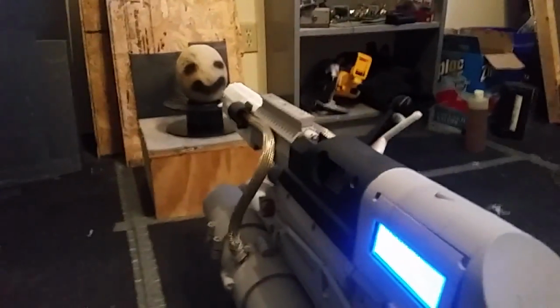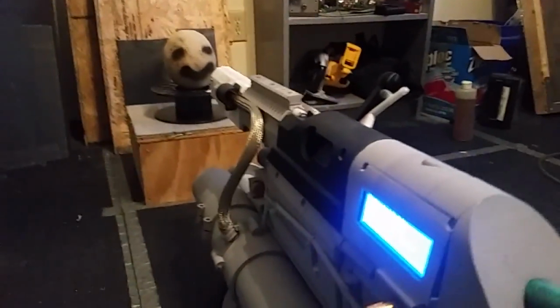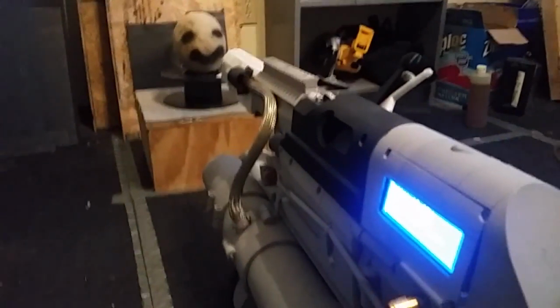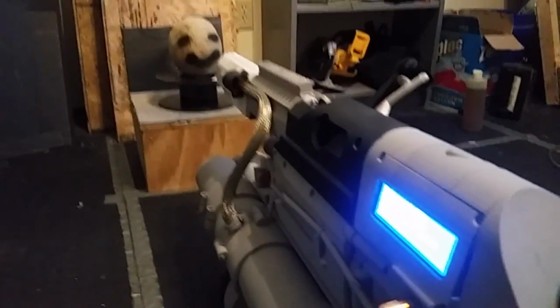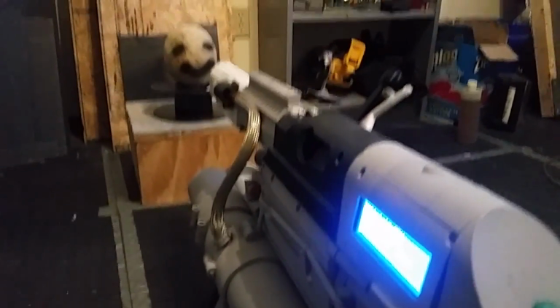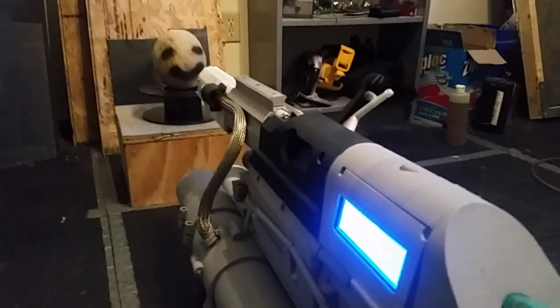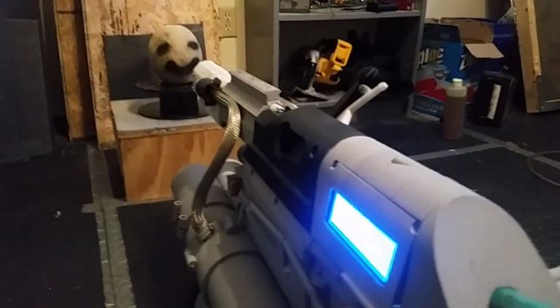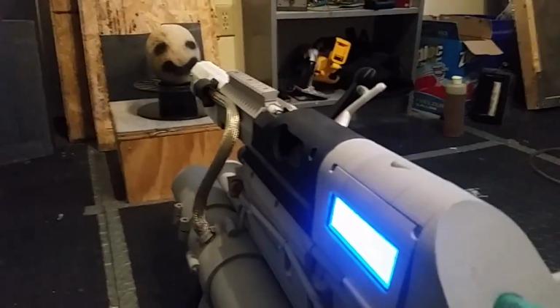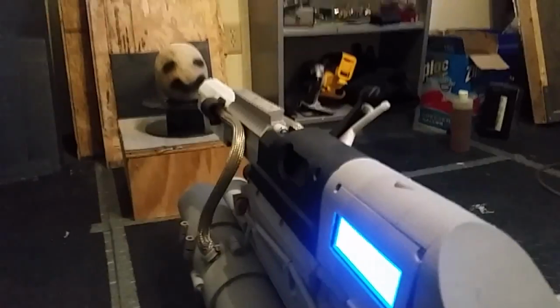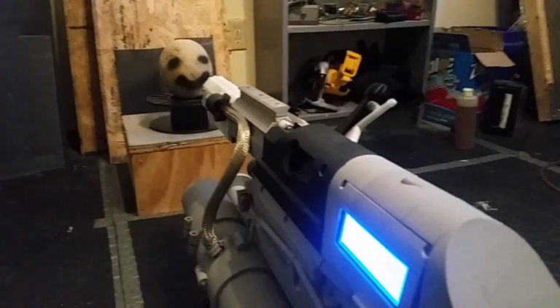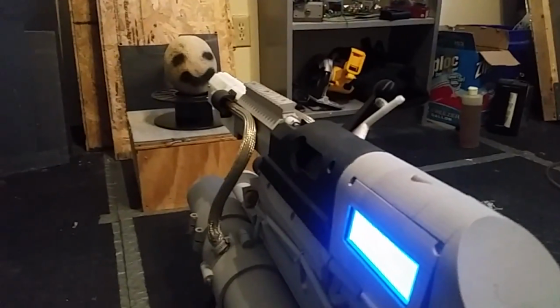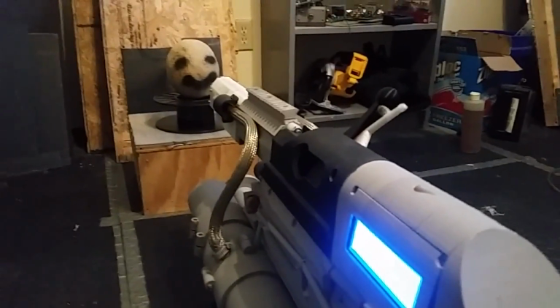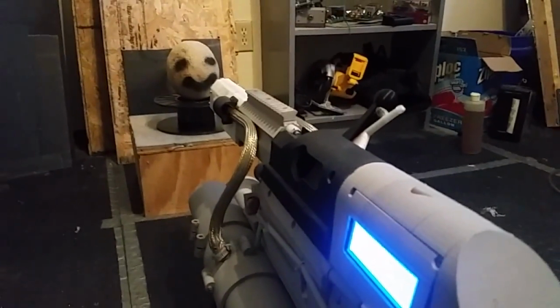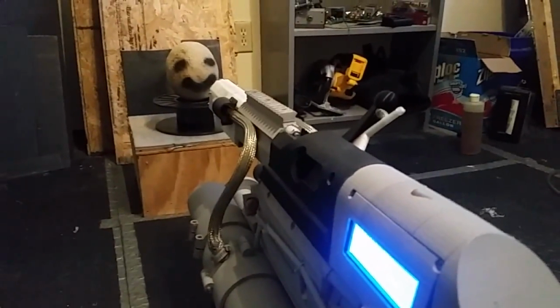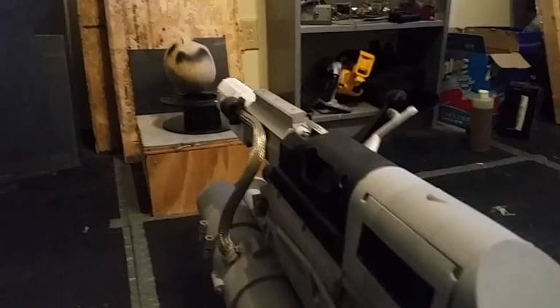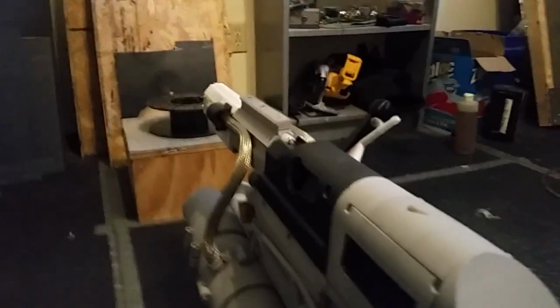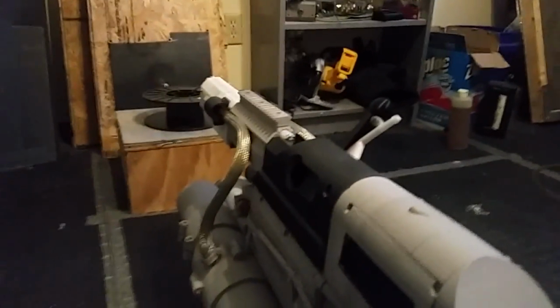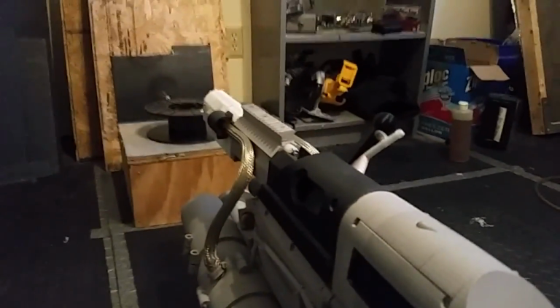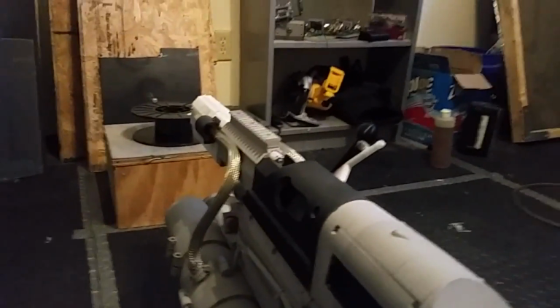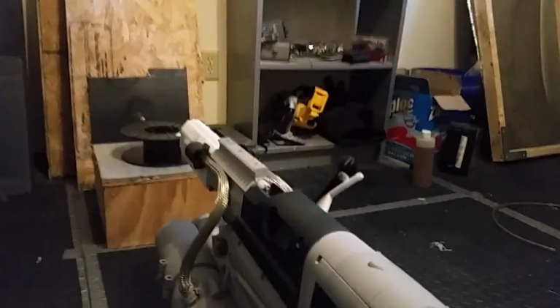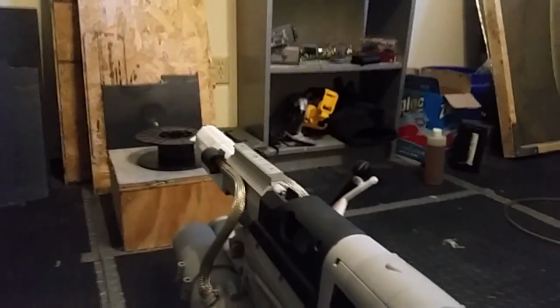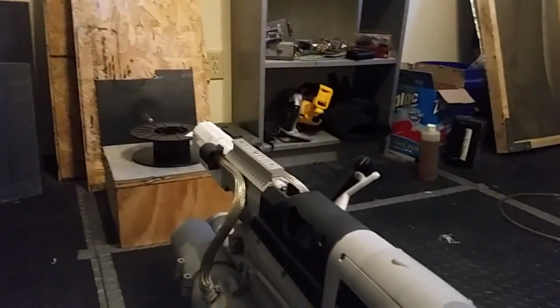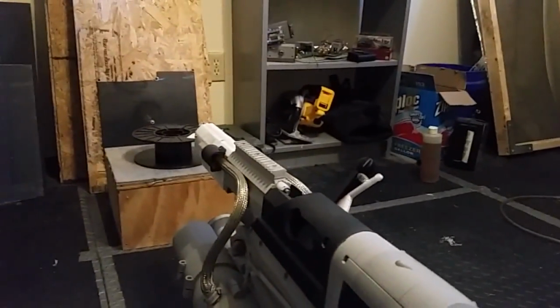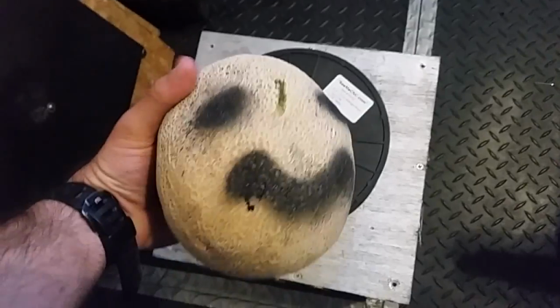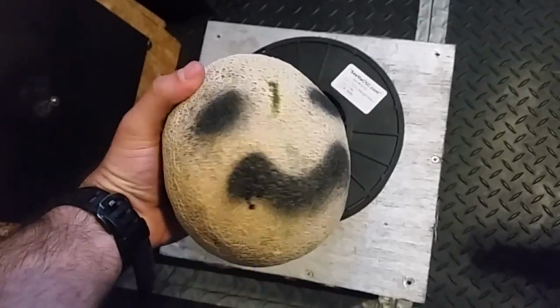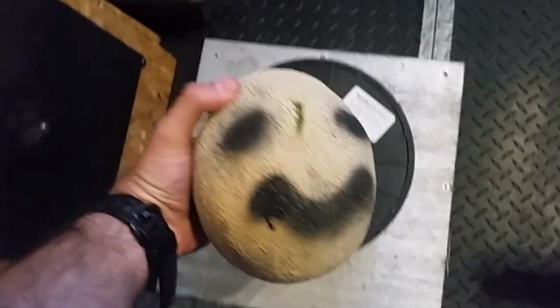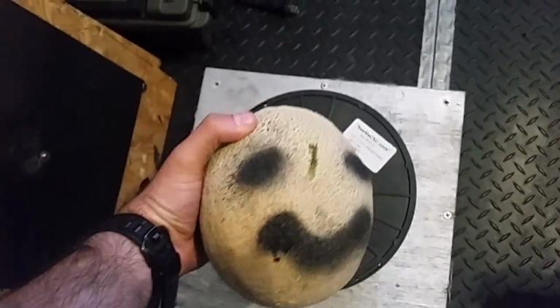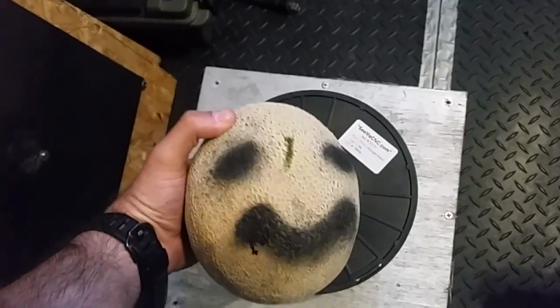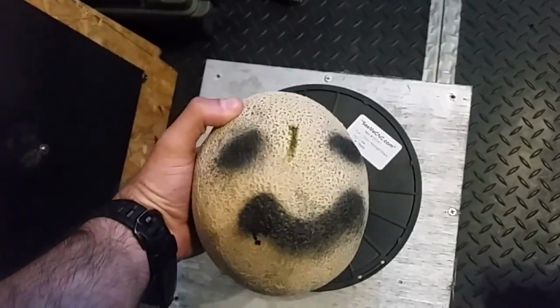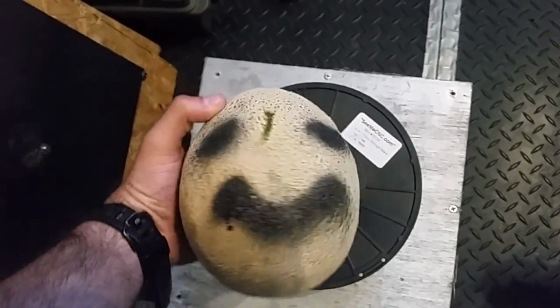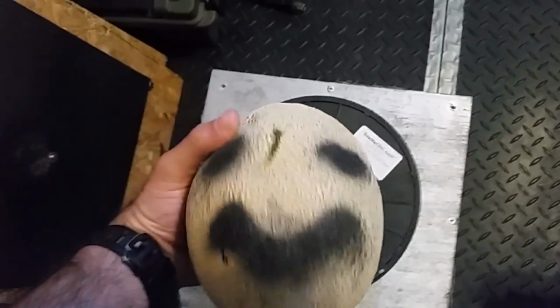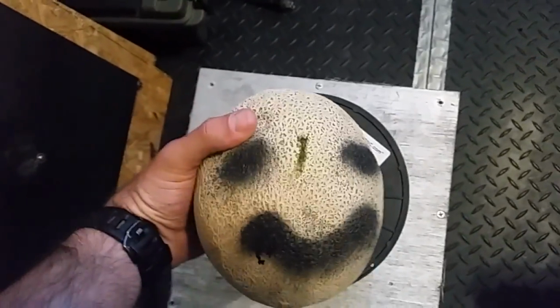Firing in three, two, one. So it hit Mr. Cantaloupe head sideways.